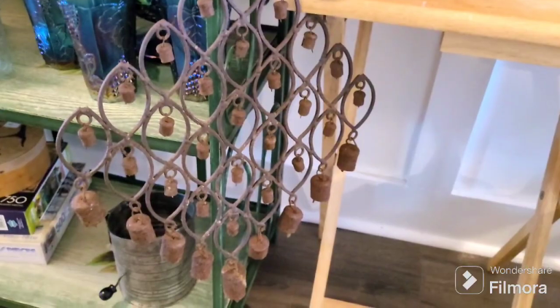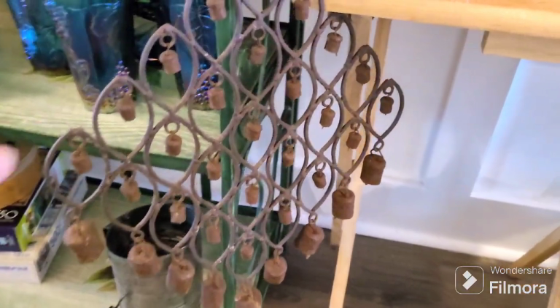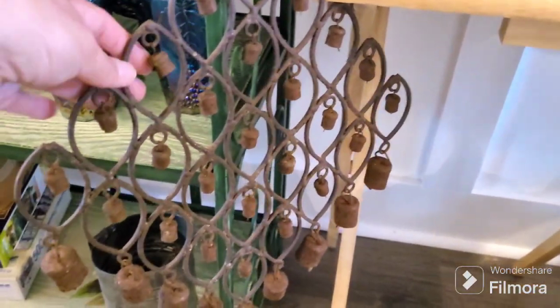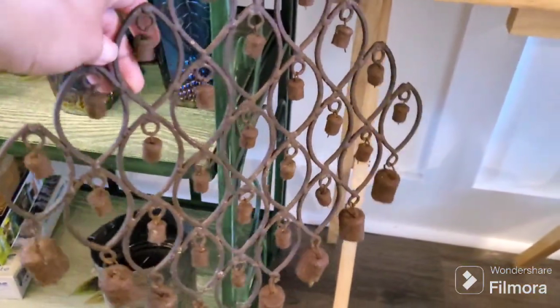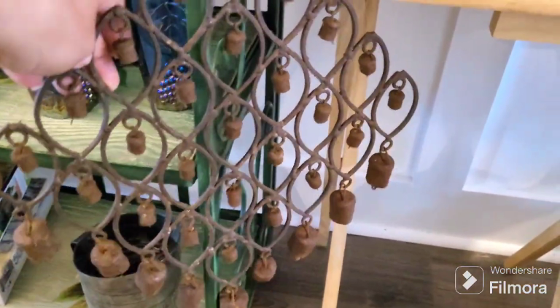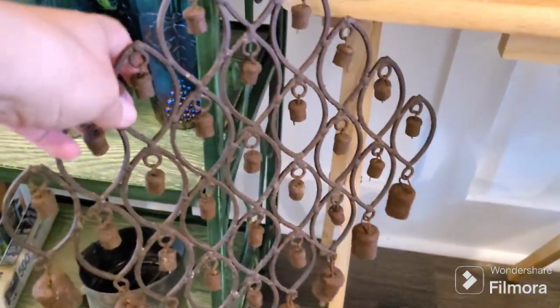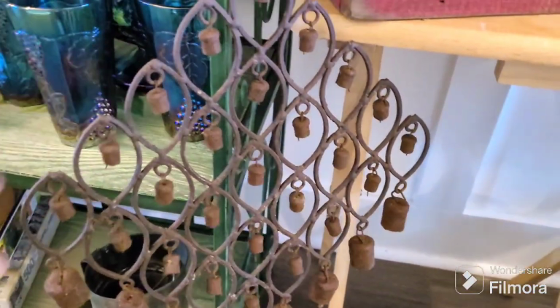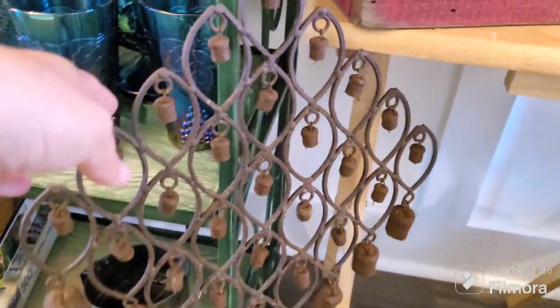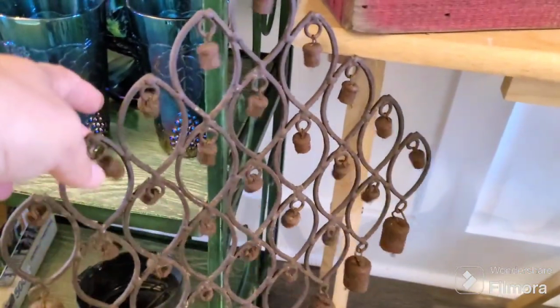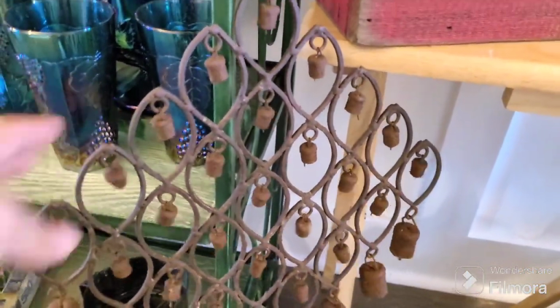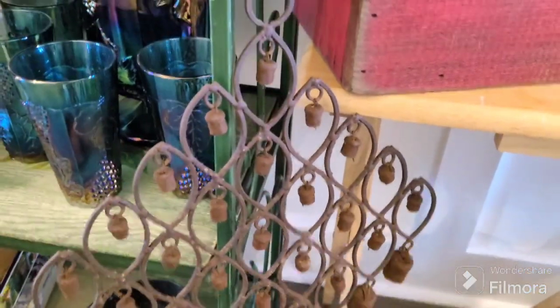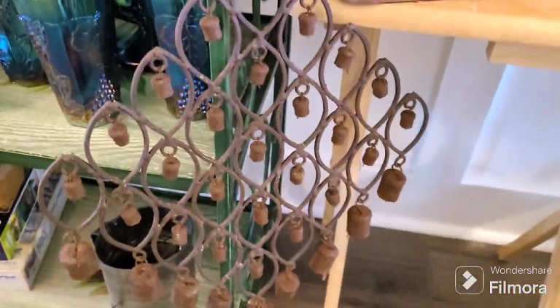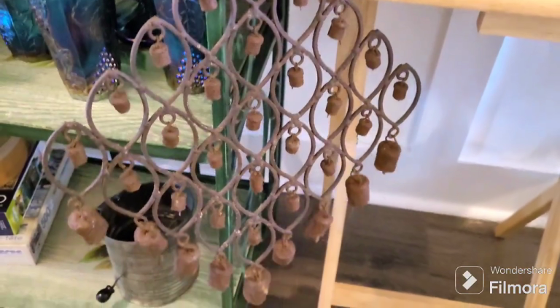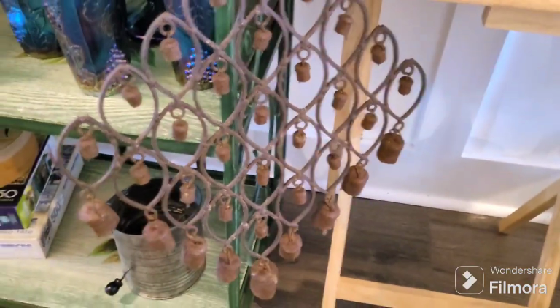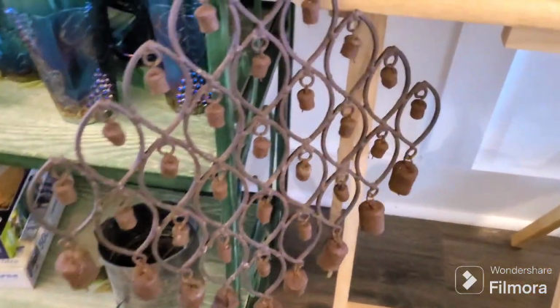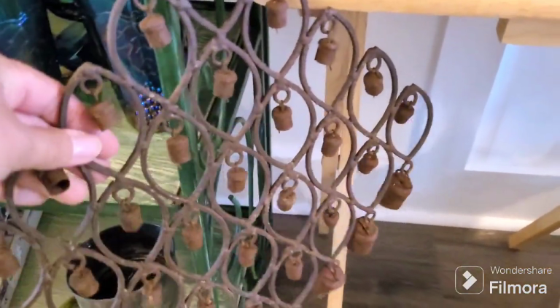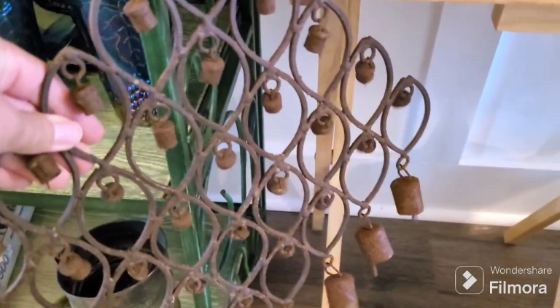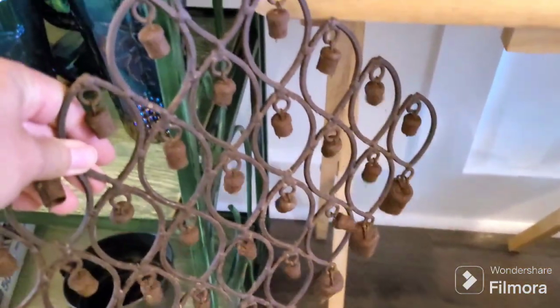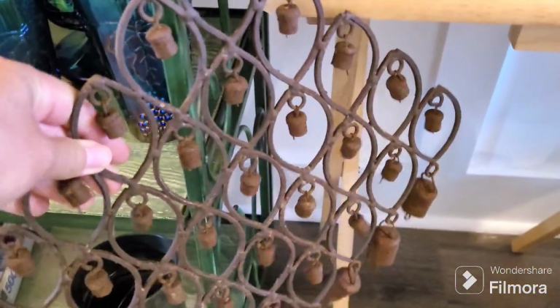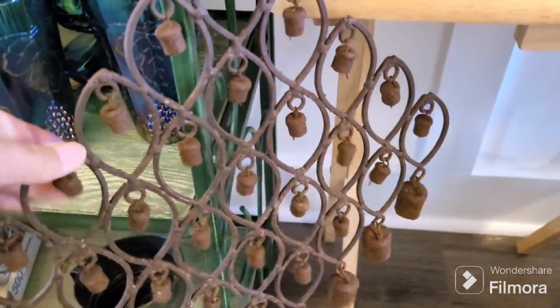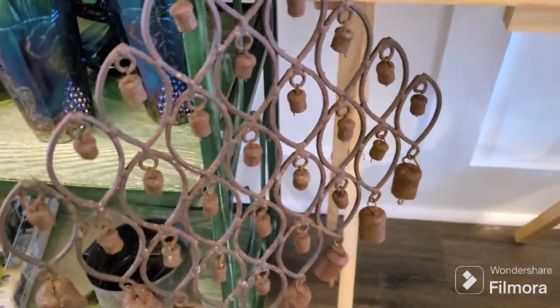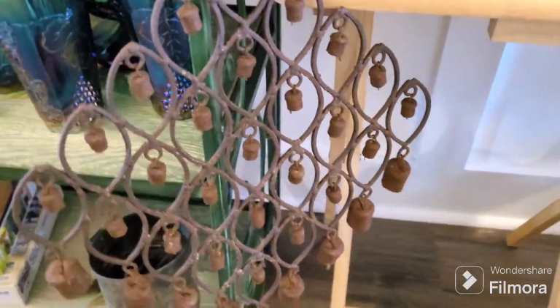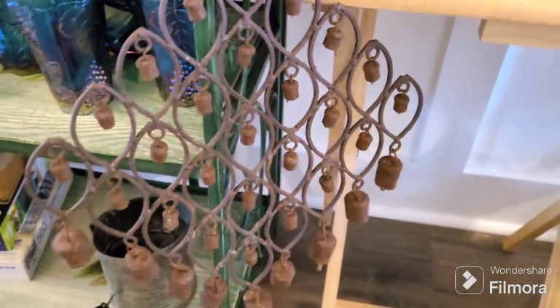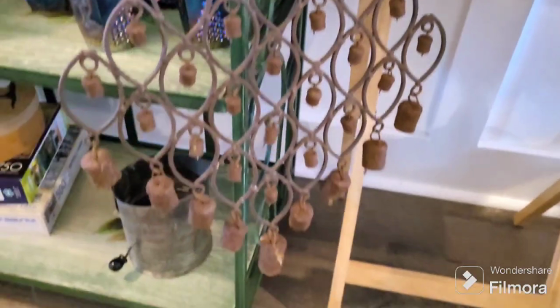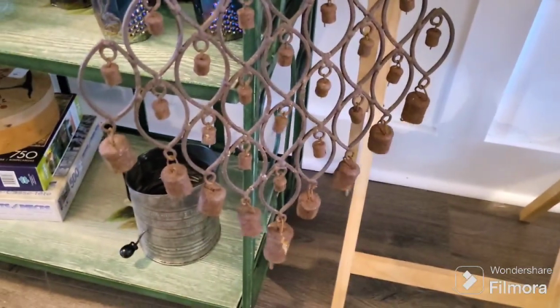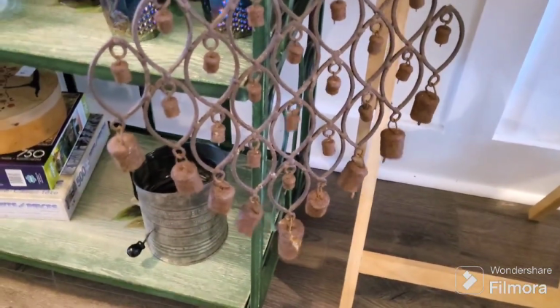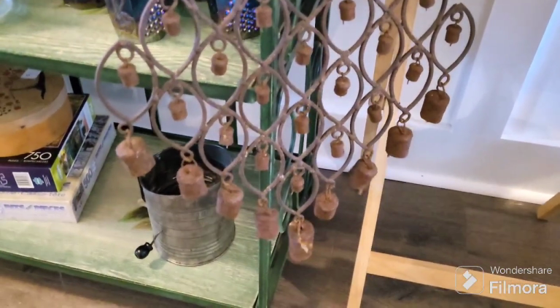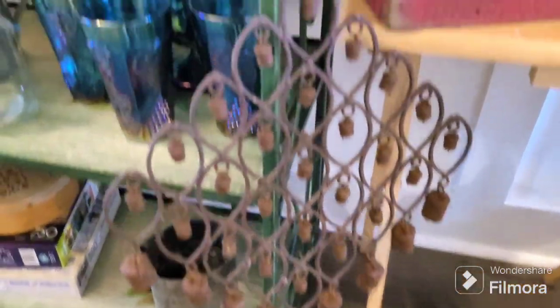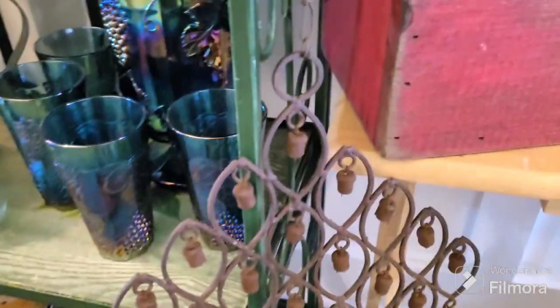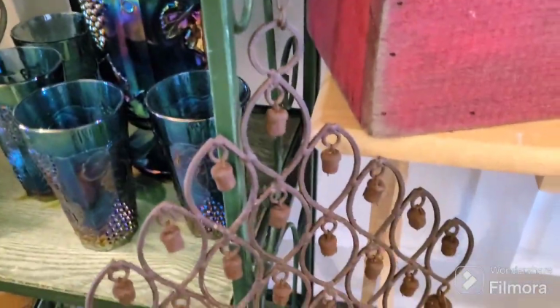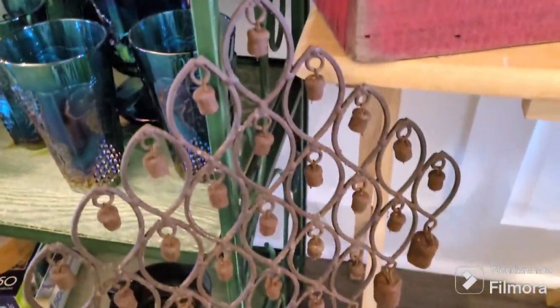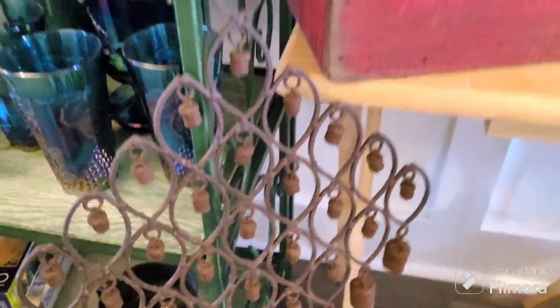I picked up this wind chime. It just needs to be cleaned up — it's all nice and rusty, really thick metal, in great condition except for the rust. But you know, we like rust, and it was beautiful so I had to get it.